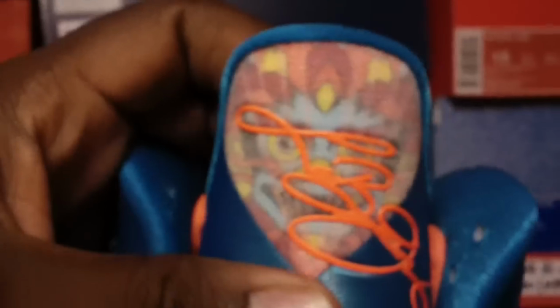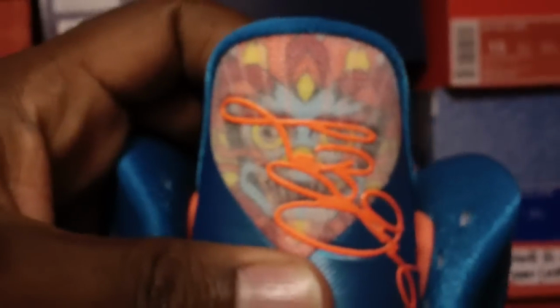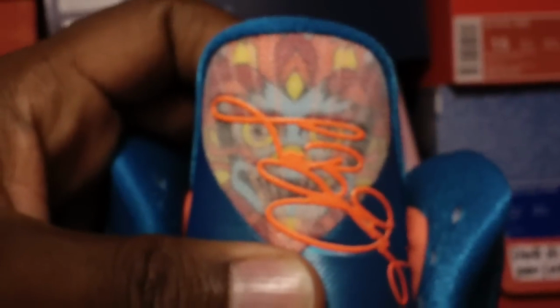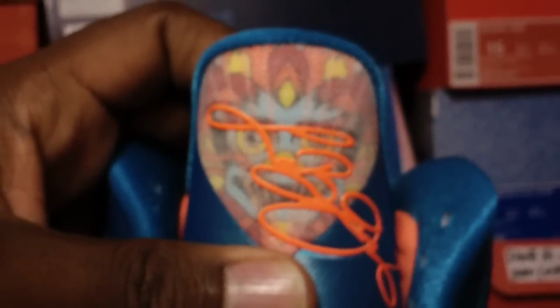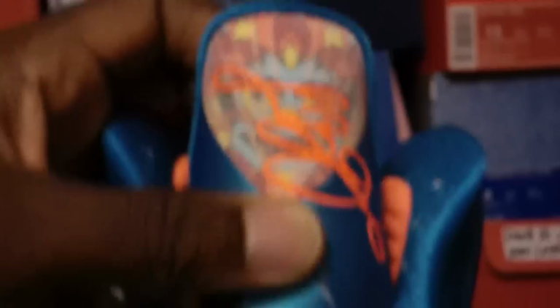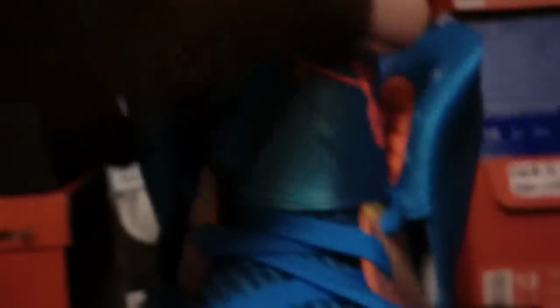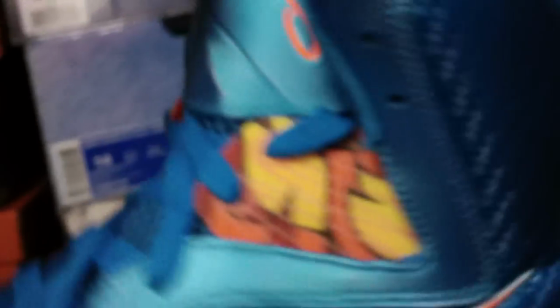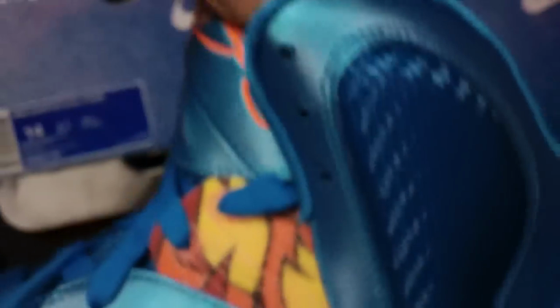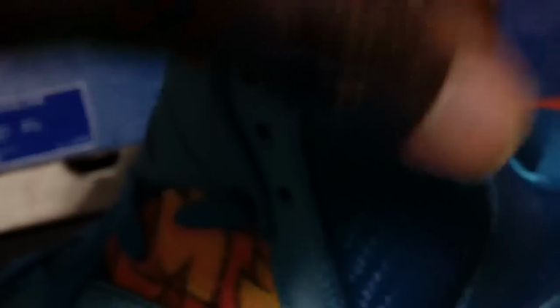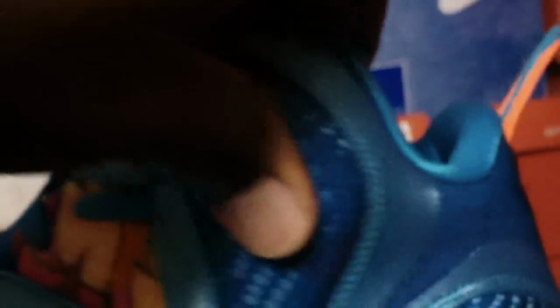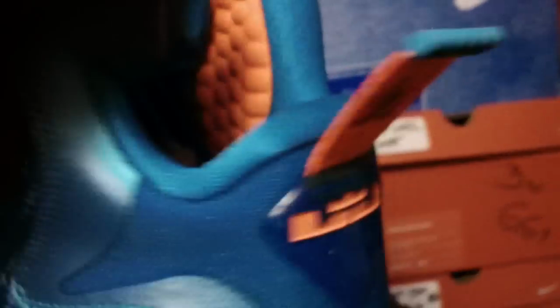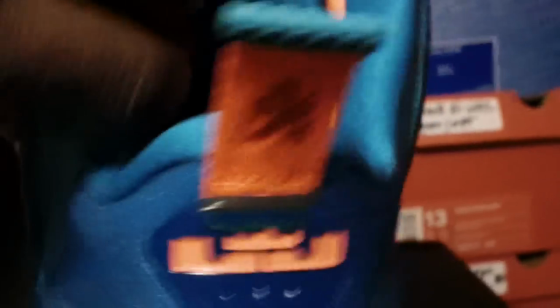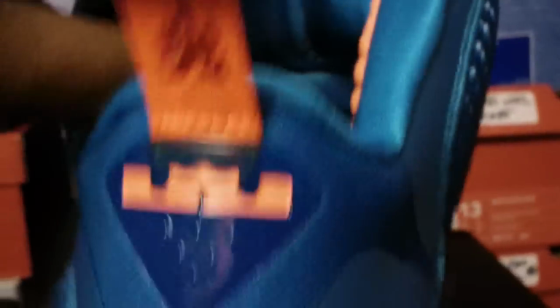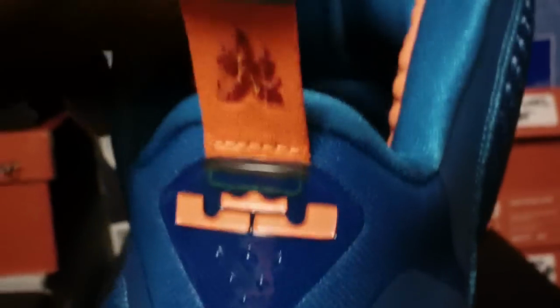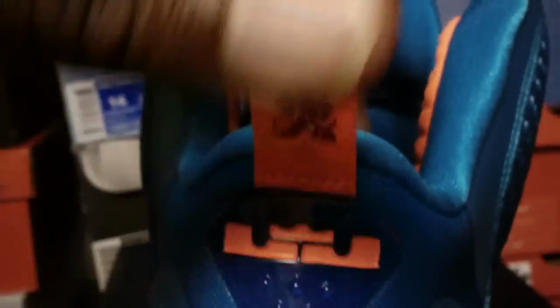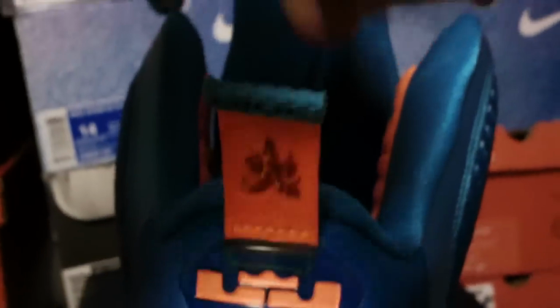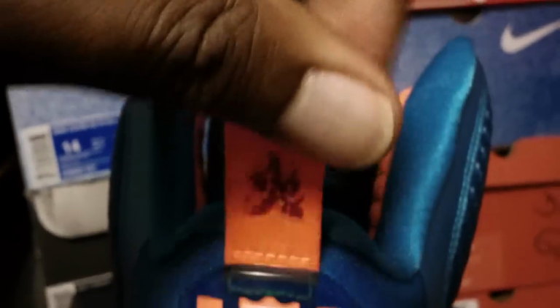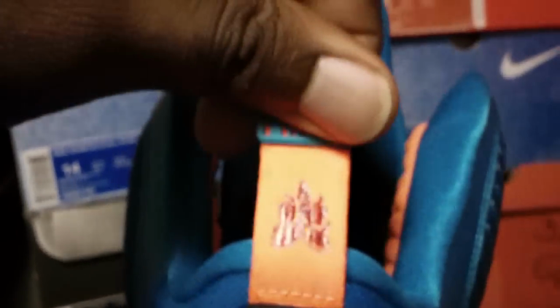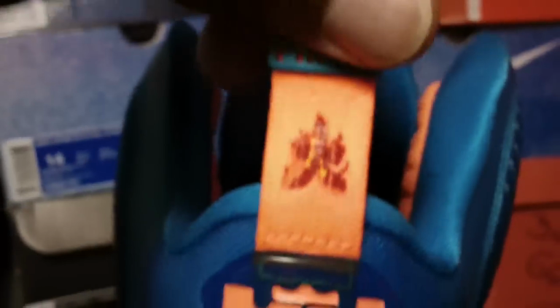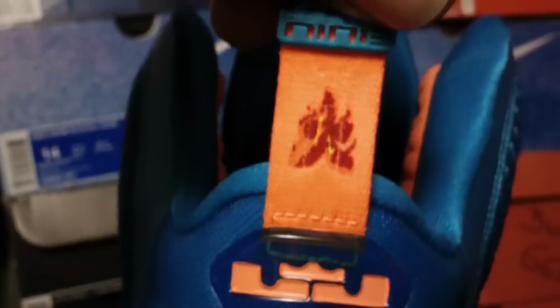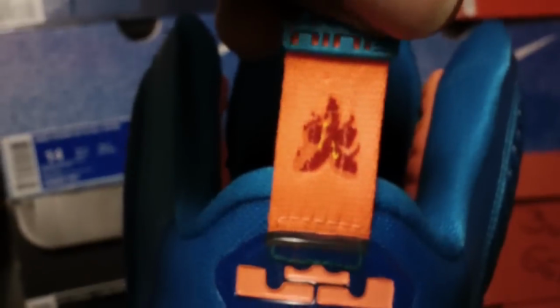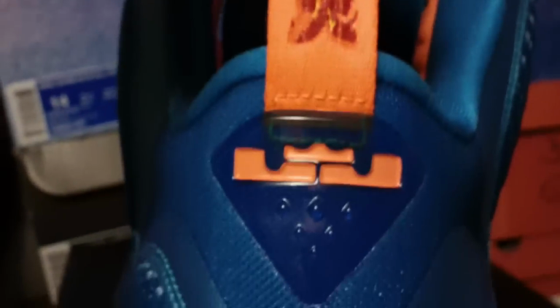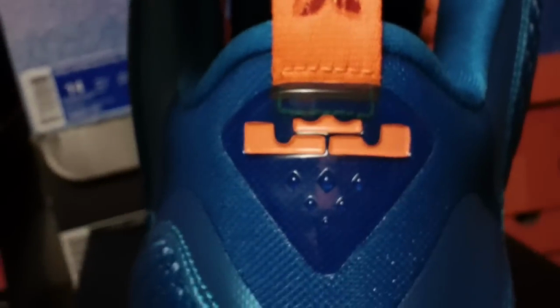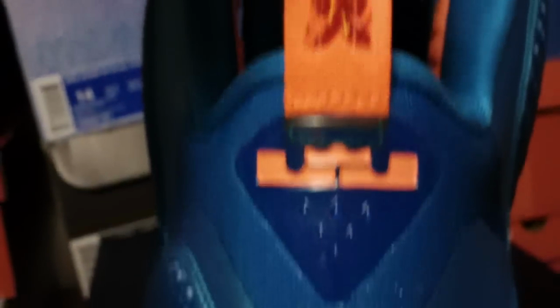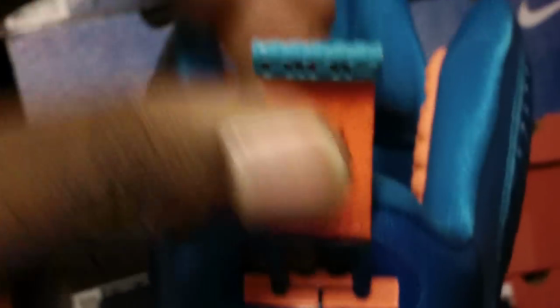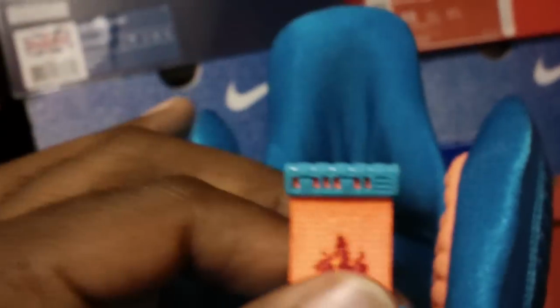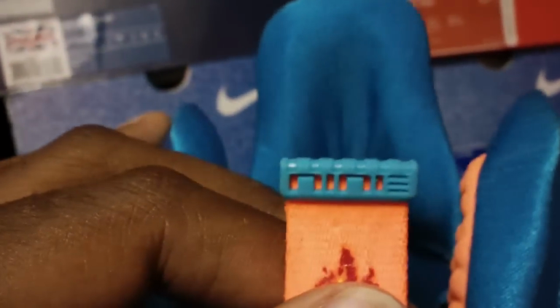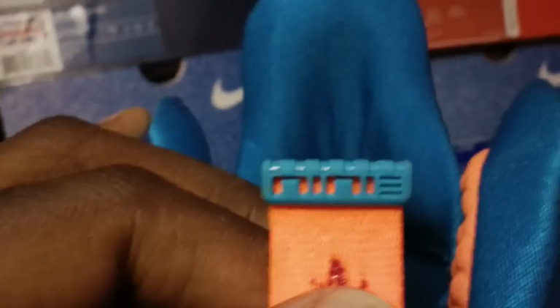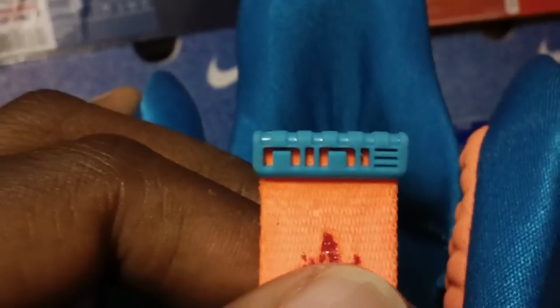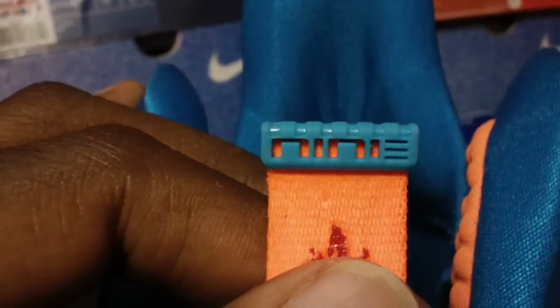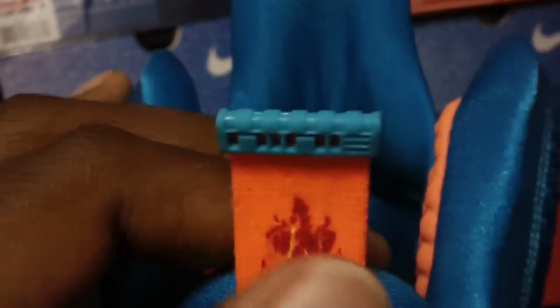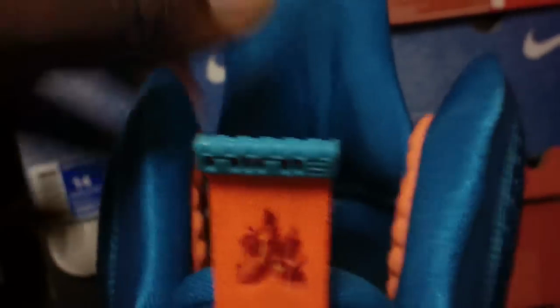The tongue — this is the China release, released in China early October. Little symbol there, again the LeBron logo, and it says 9 representing the LeBron 9.